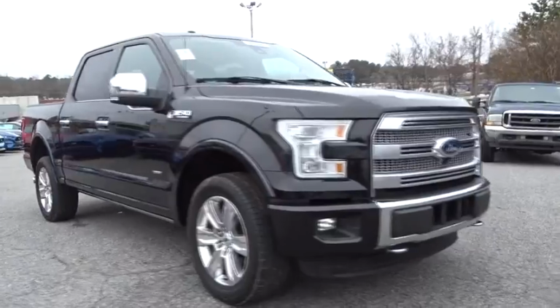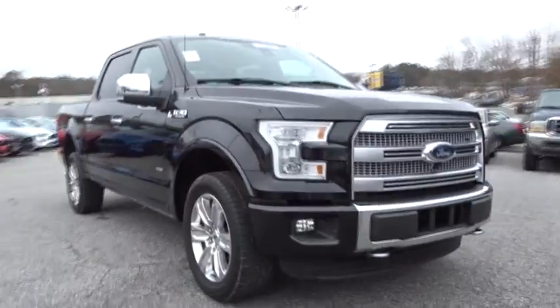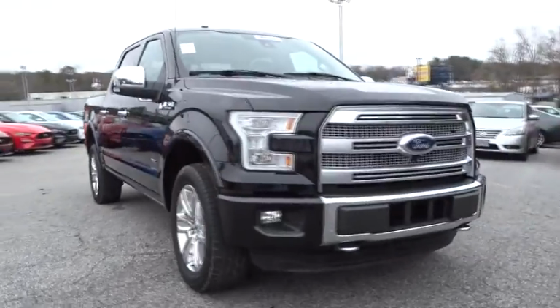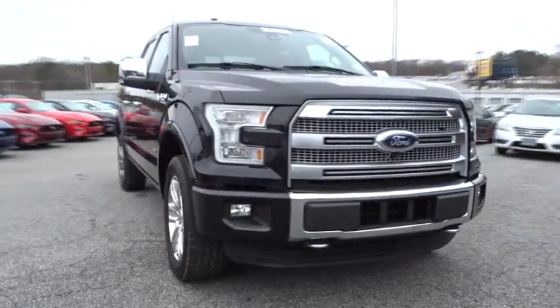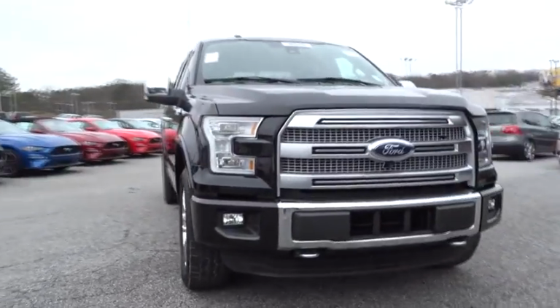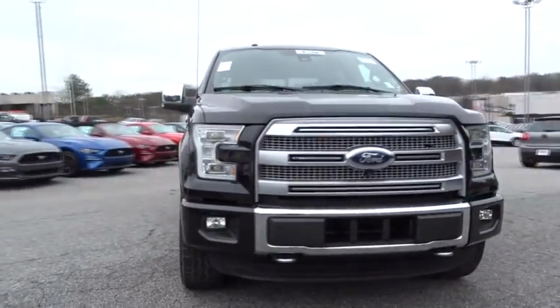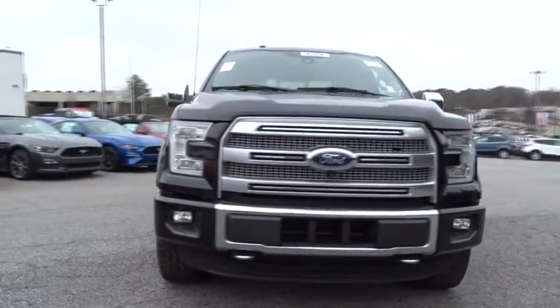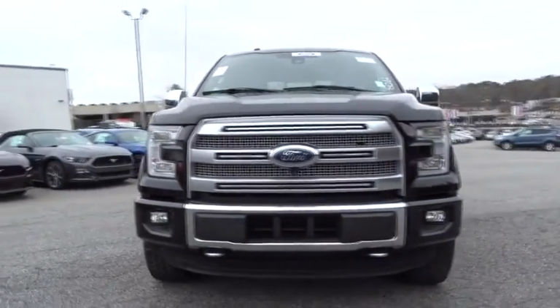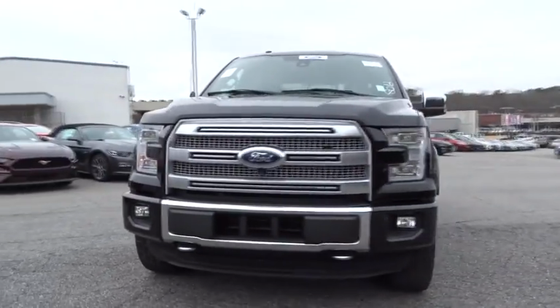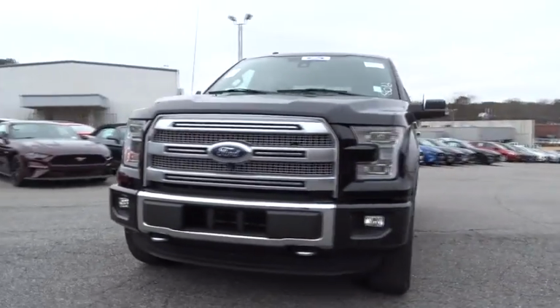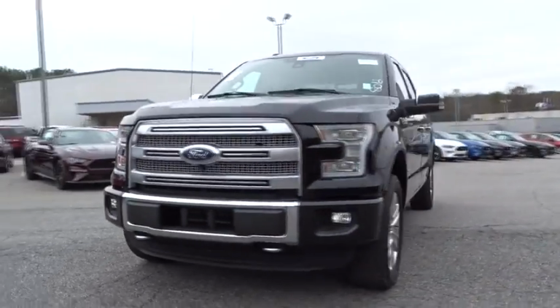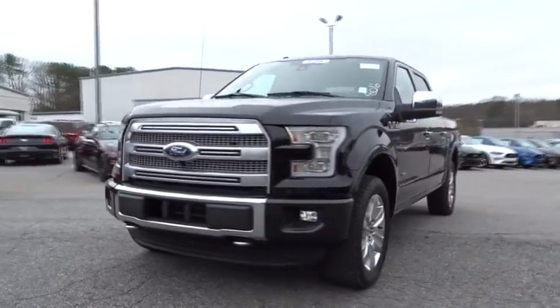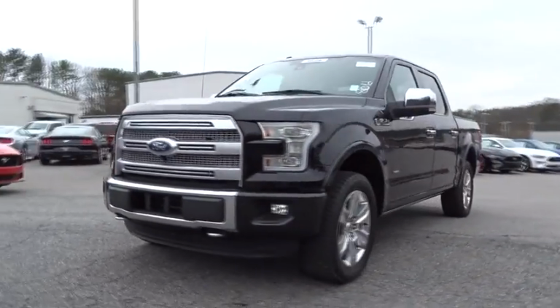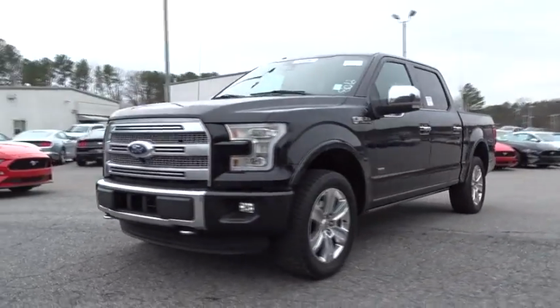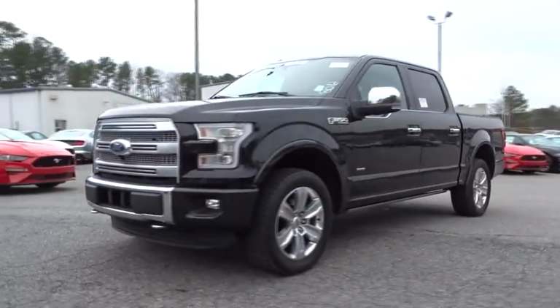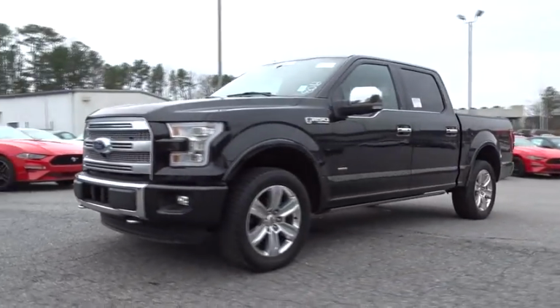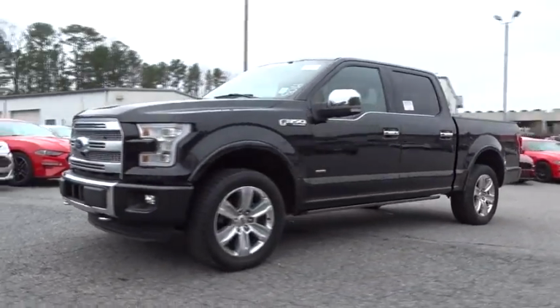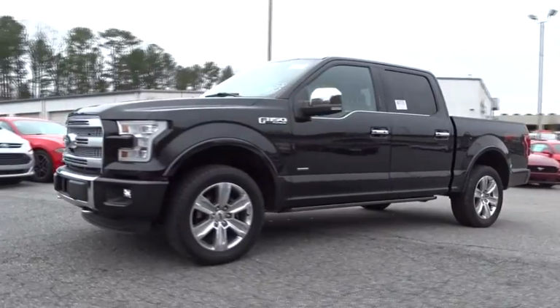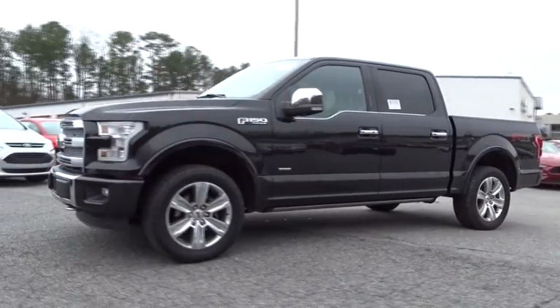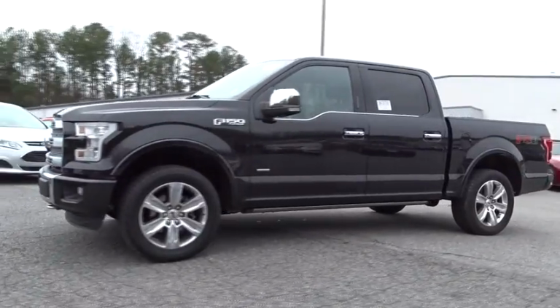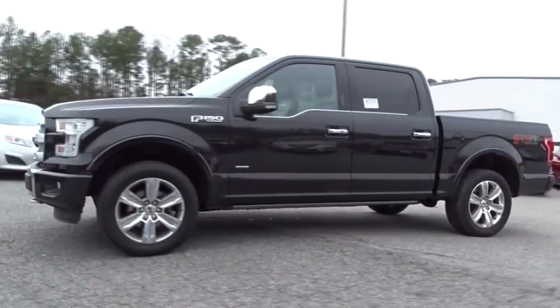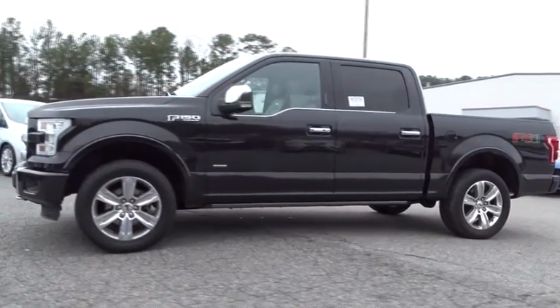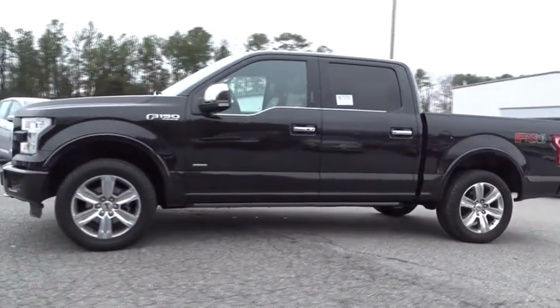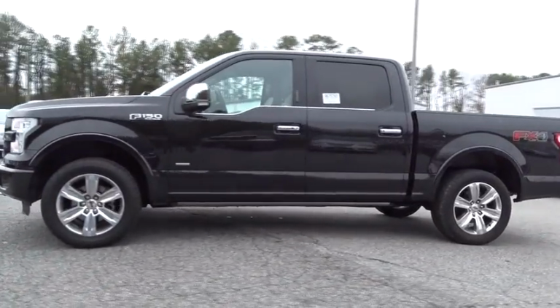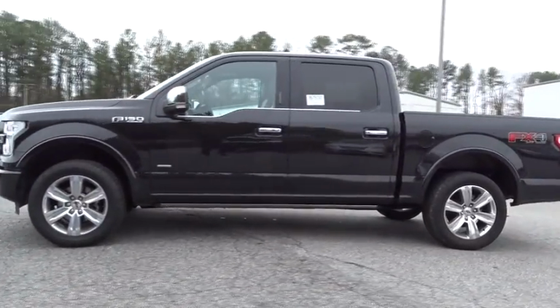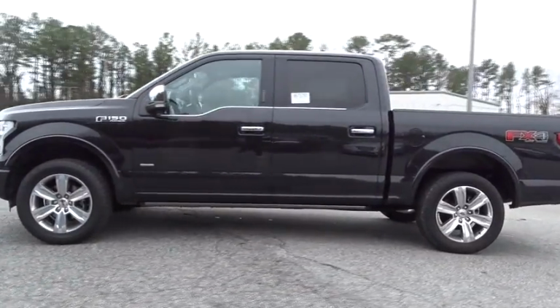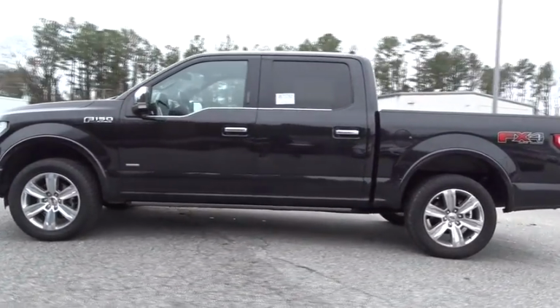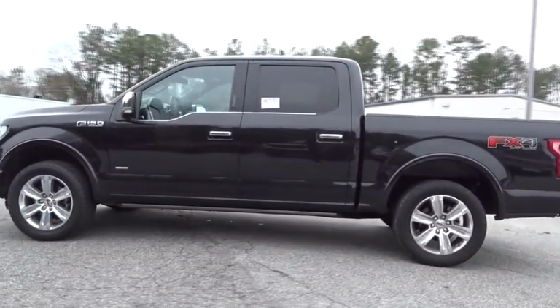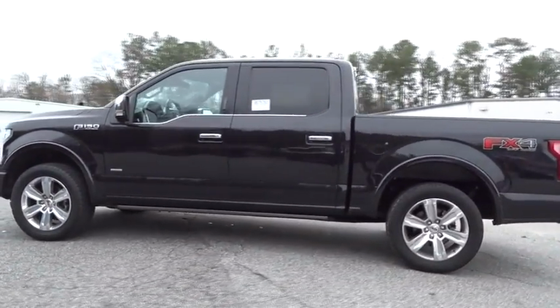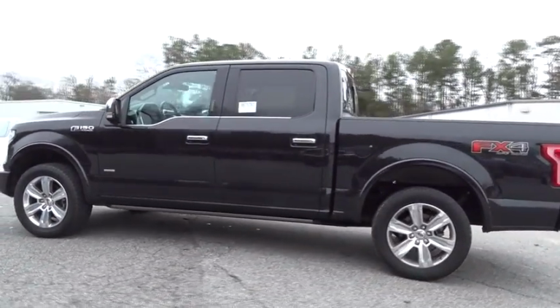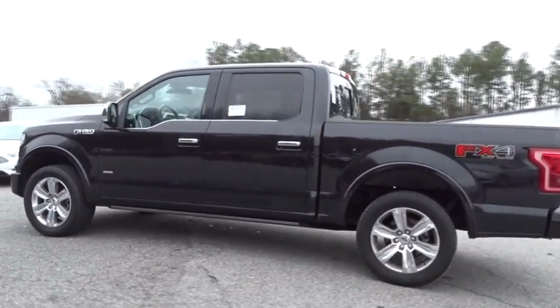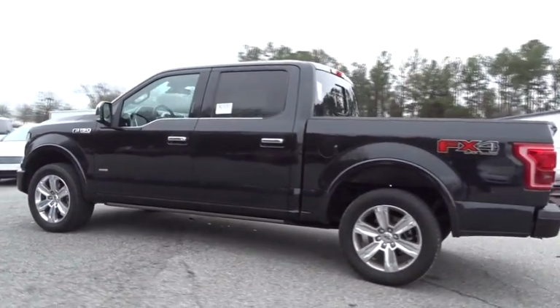The 2015 Ford F-150. A Ford F-150 knows how to handle any situation. It's built to follow orders. No whining.